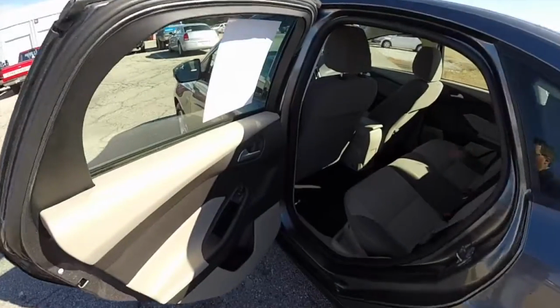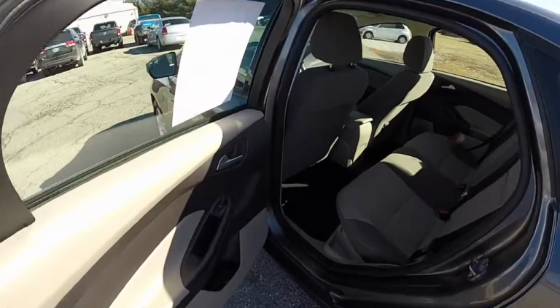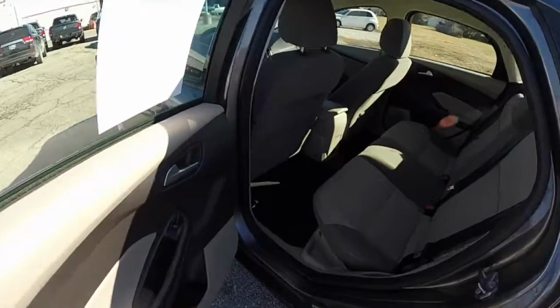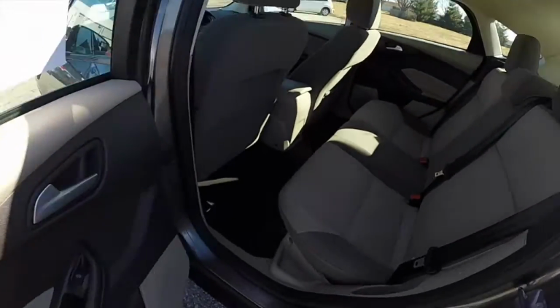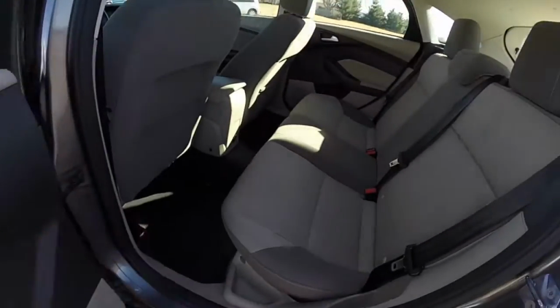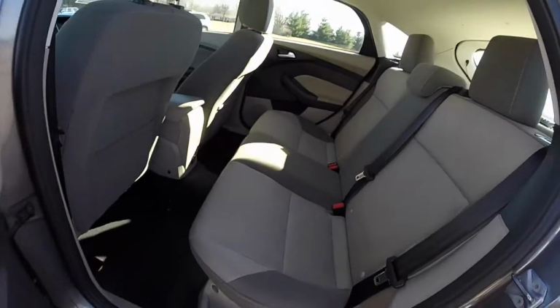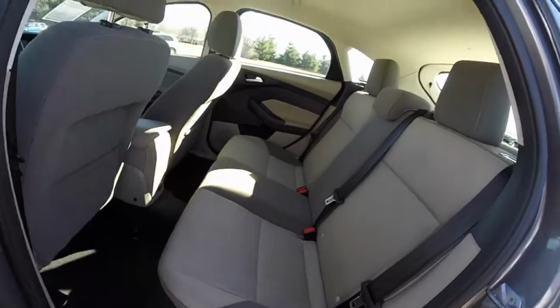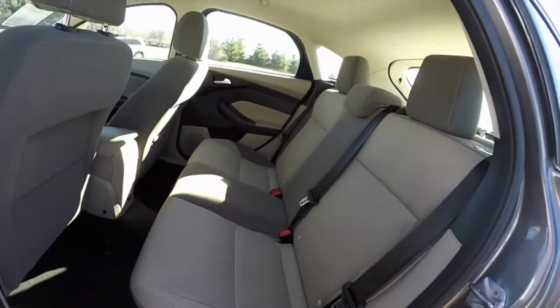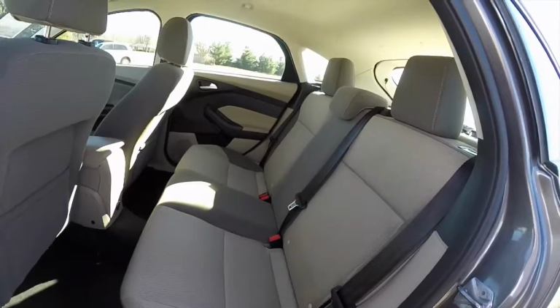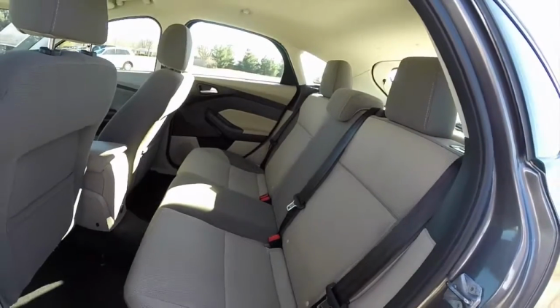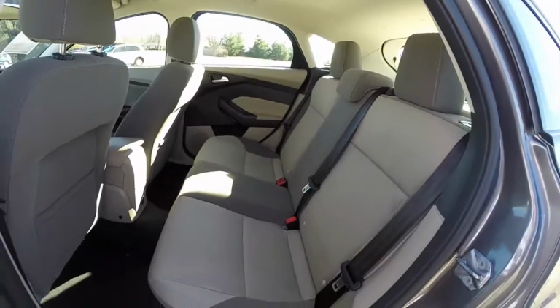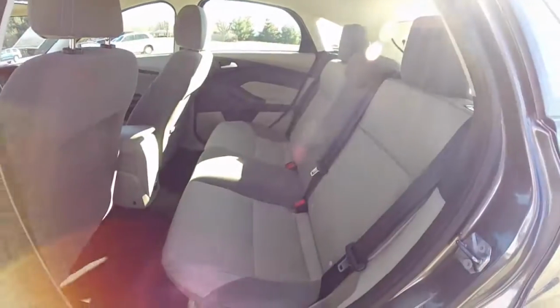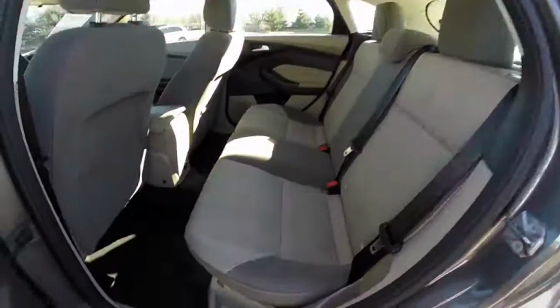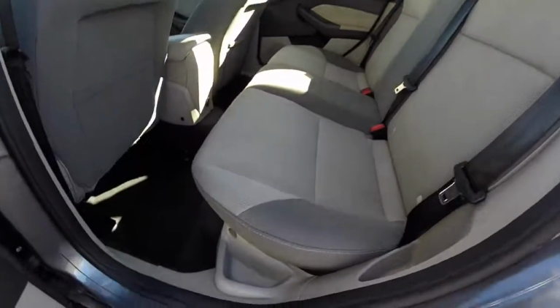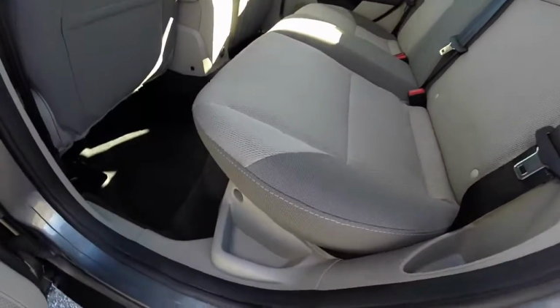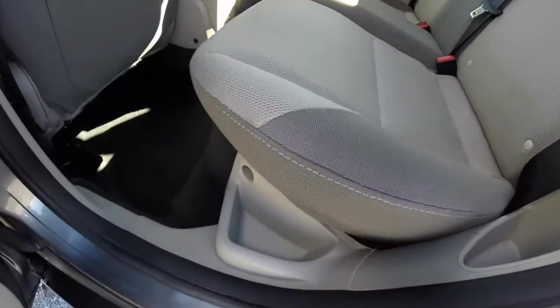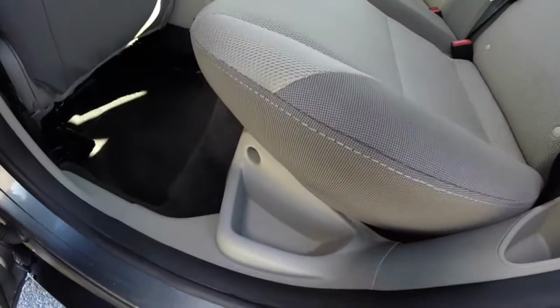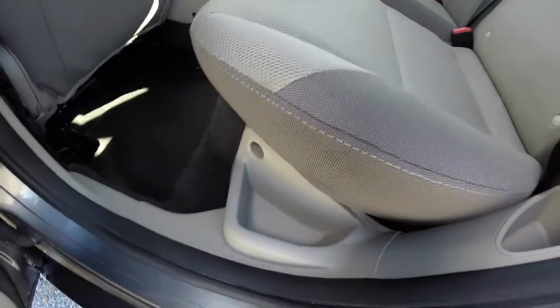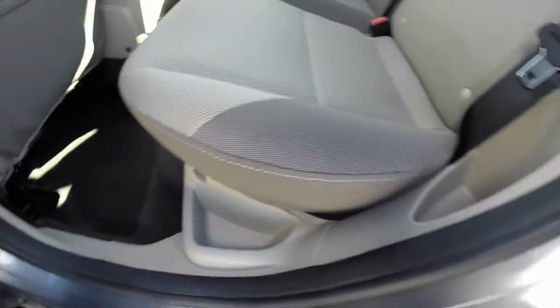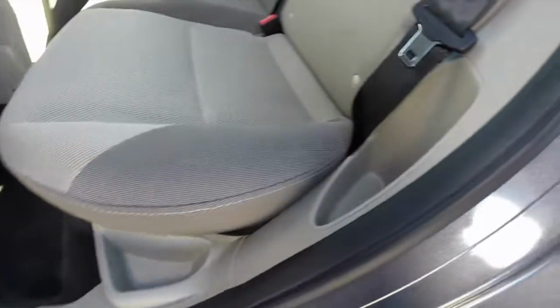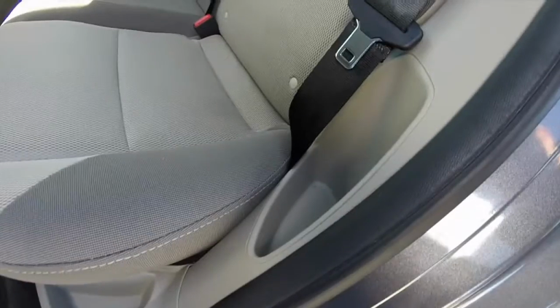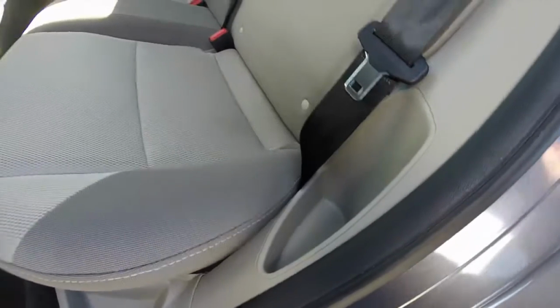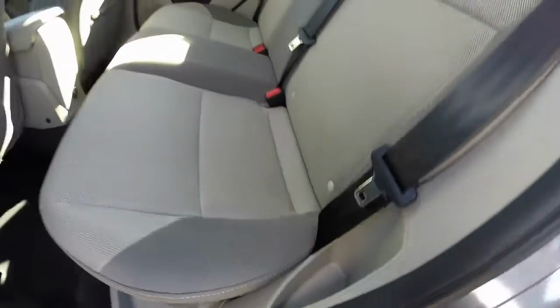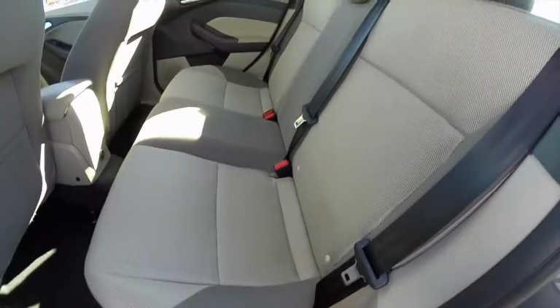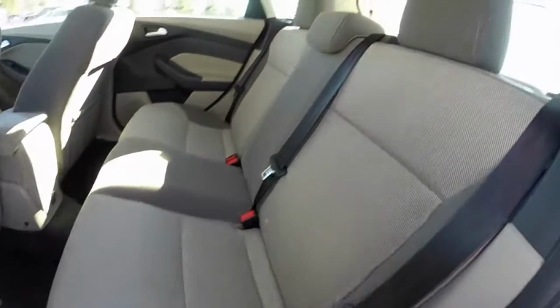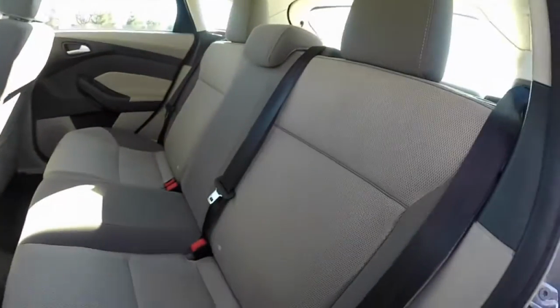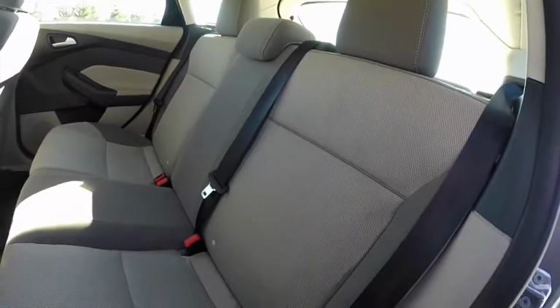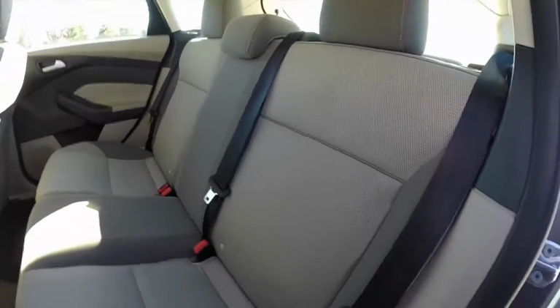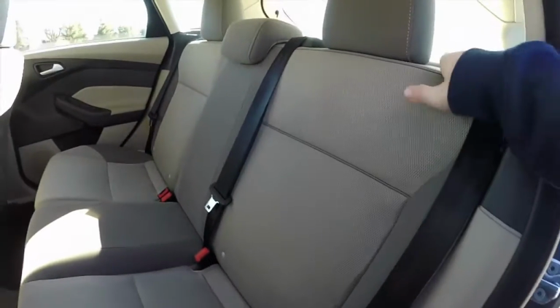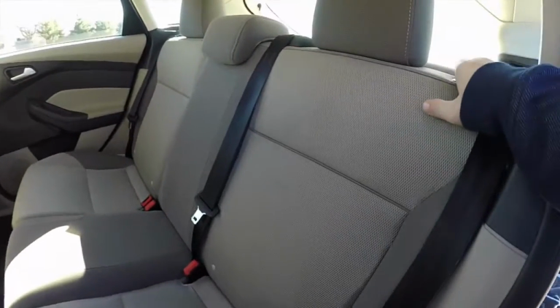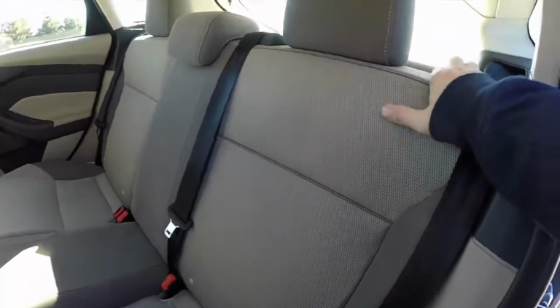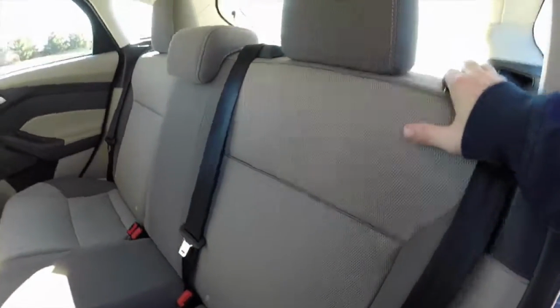Taking a look at the rear seats — it seats three across with height-adjustable head restraints on all three passenger seating positions. On the outboard seating, you also have little storage cubbies. The rear seats fold in a 60/40 split.